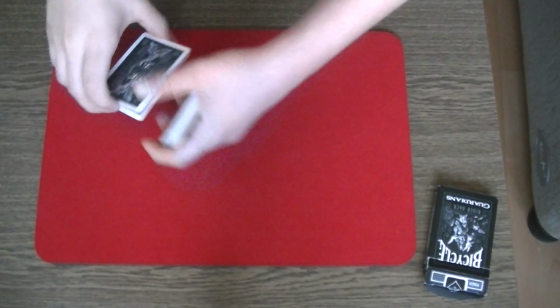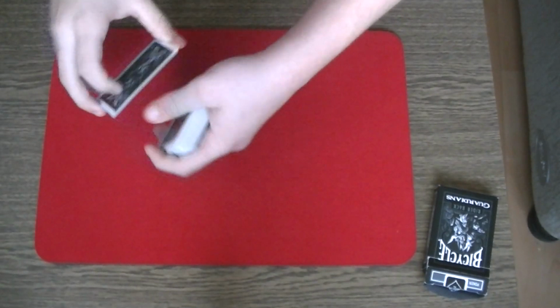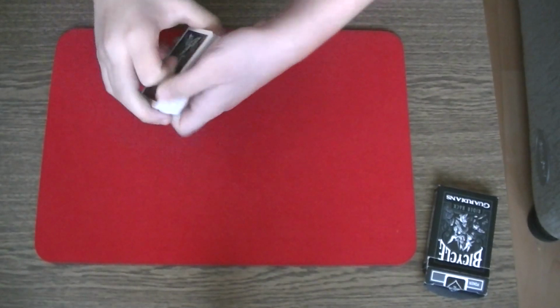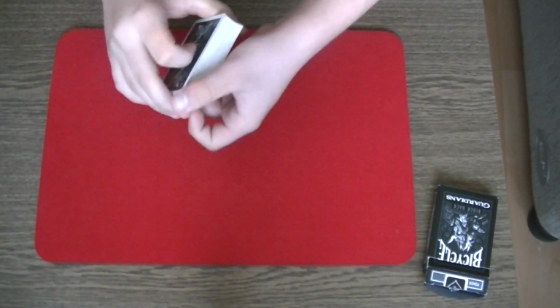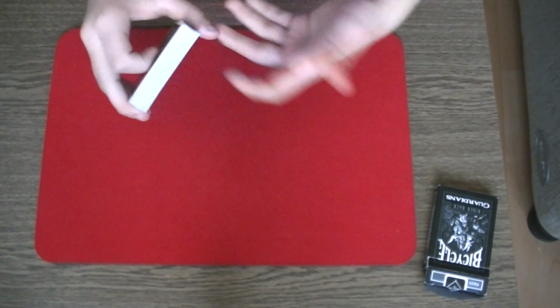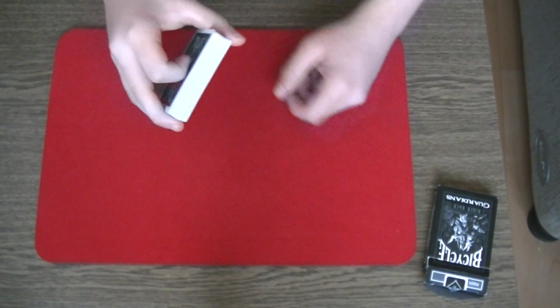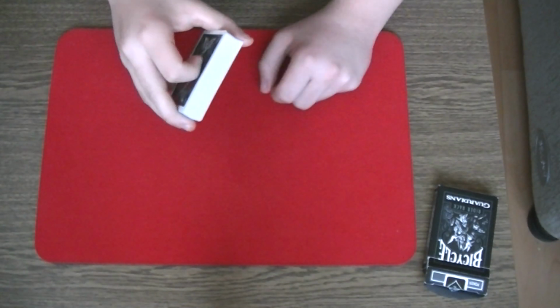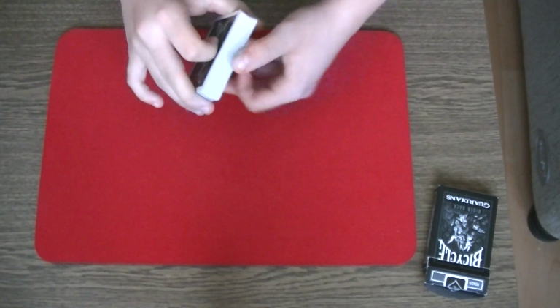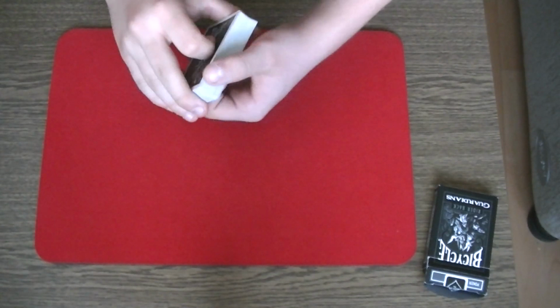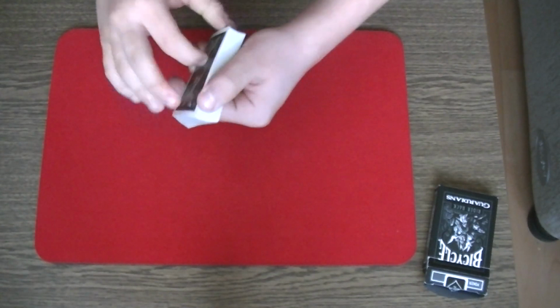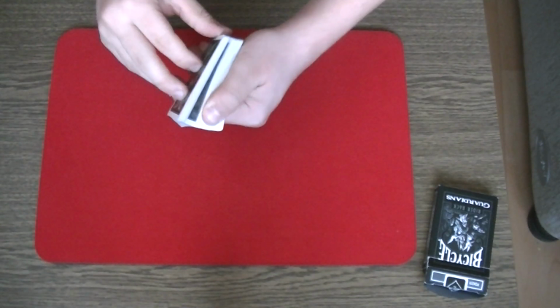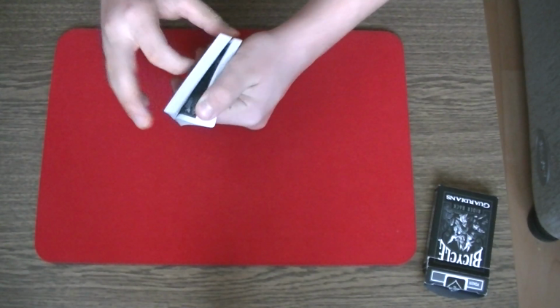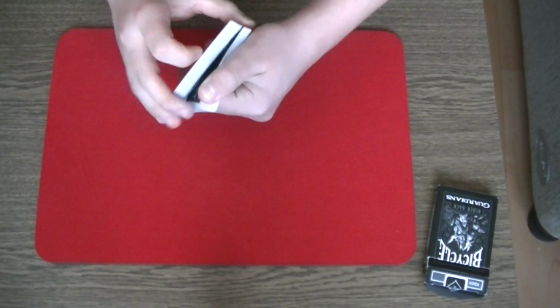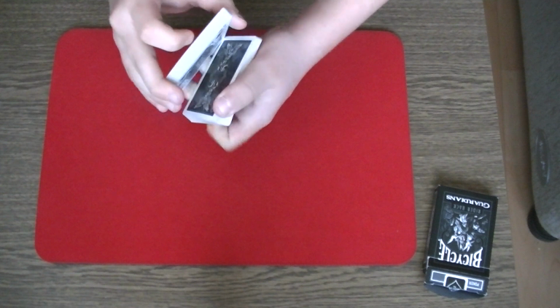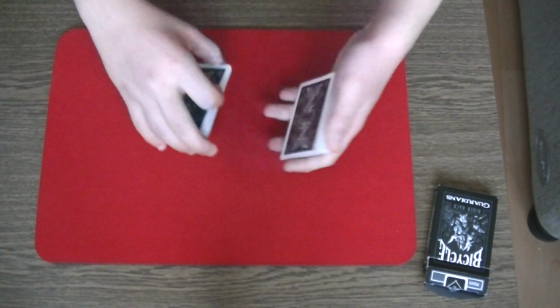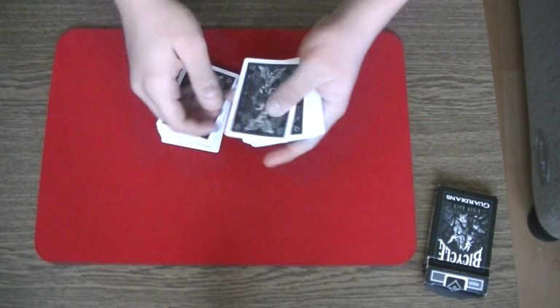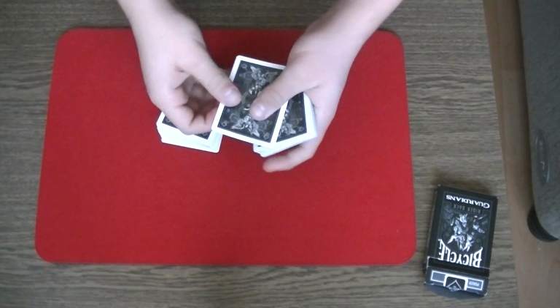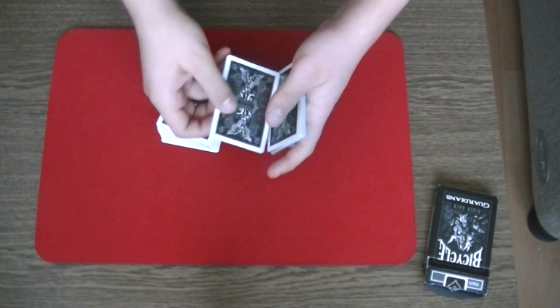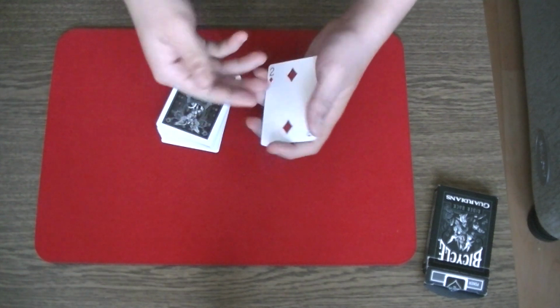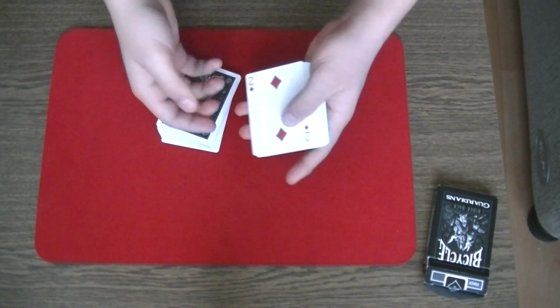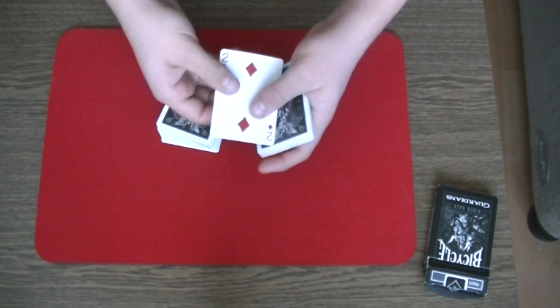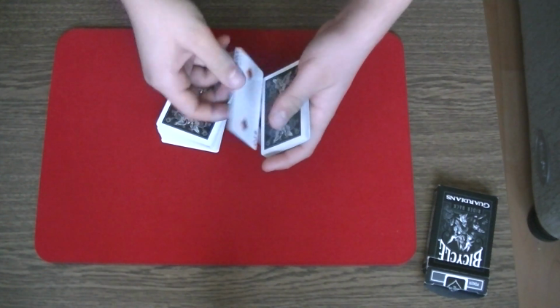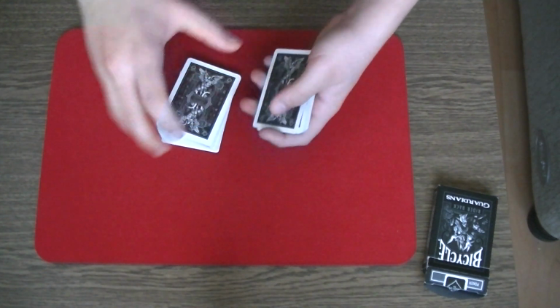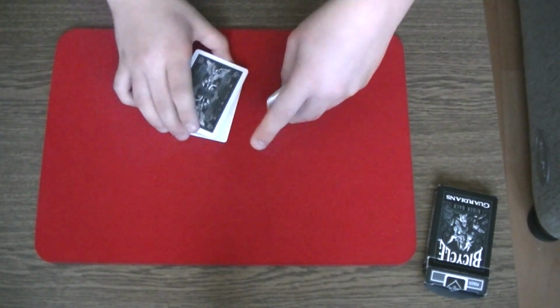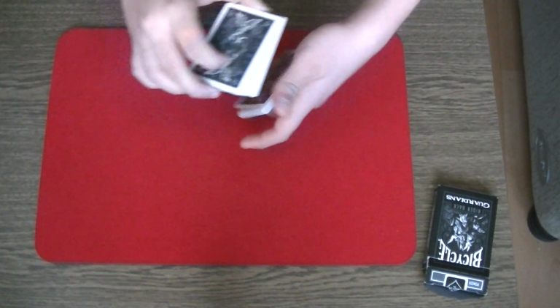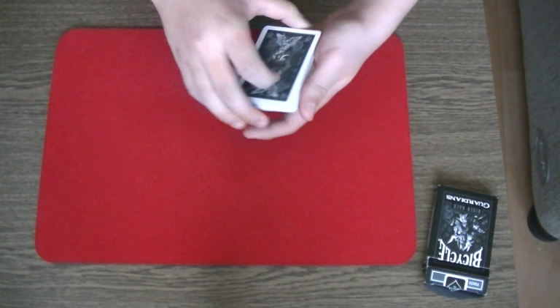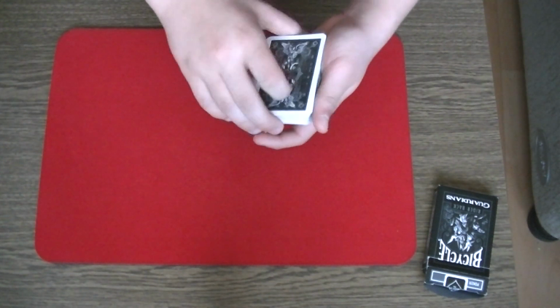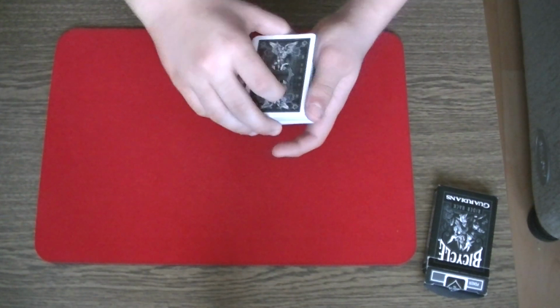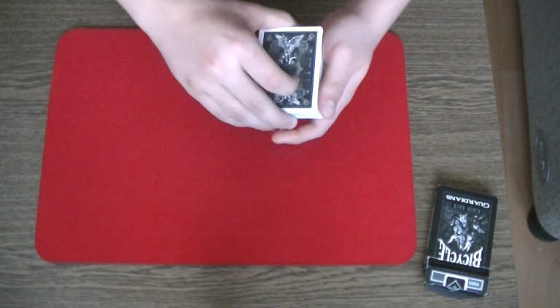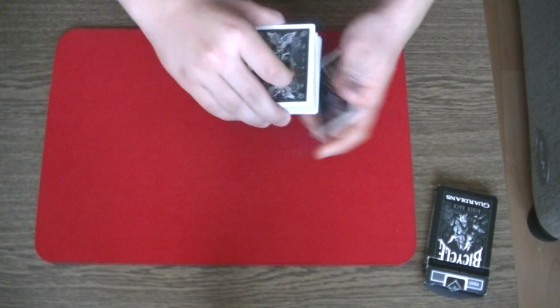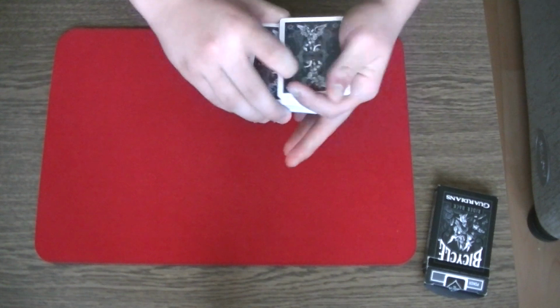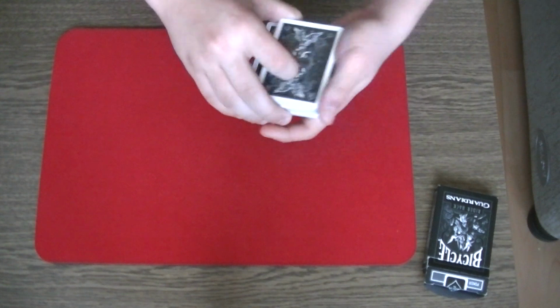For my next trick, I need a card selected. Can you say stop? Stop right here. Your selection is the two of diamonds. And the two of diamonds can be lost somewhere in the middle of the pack.